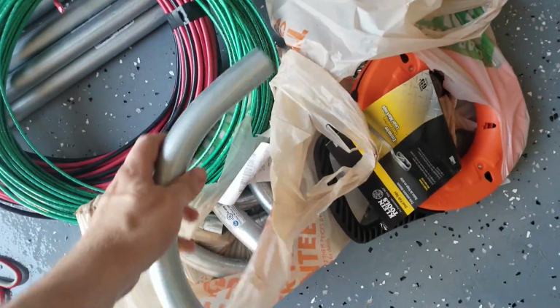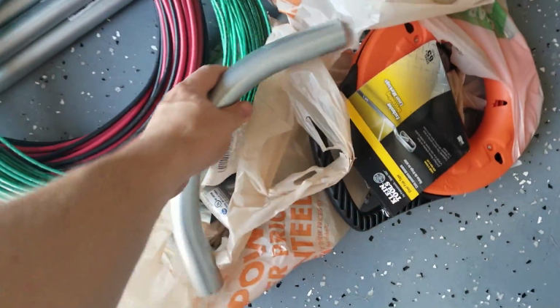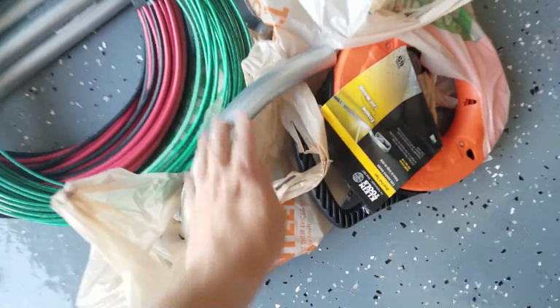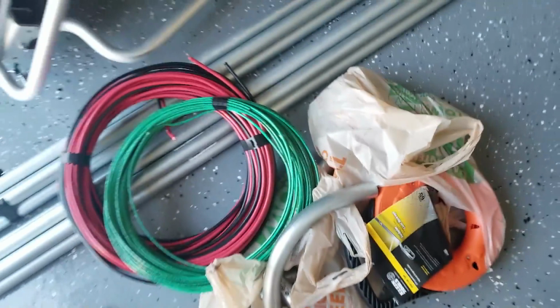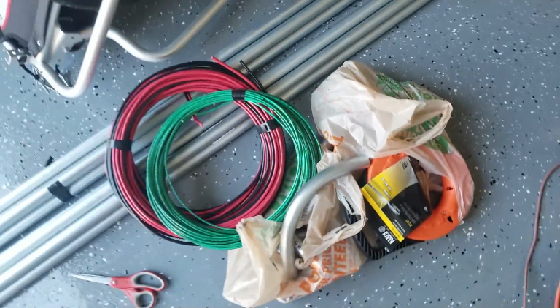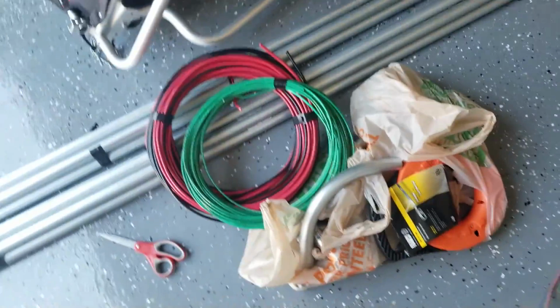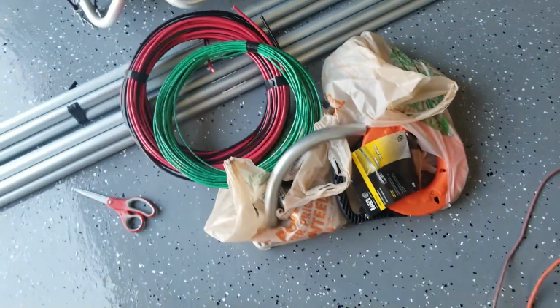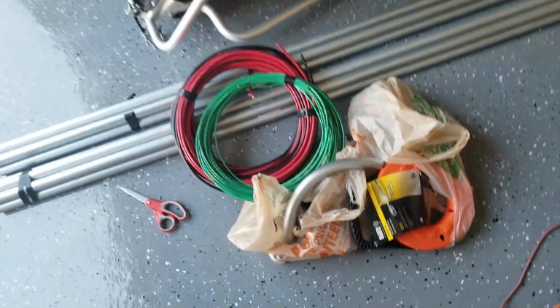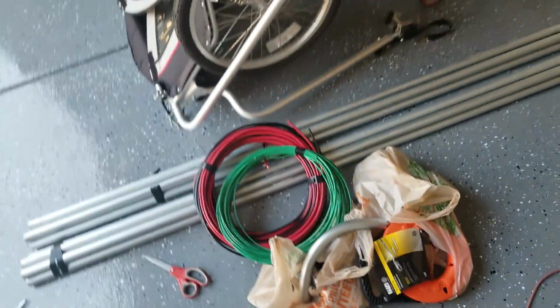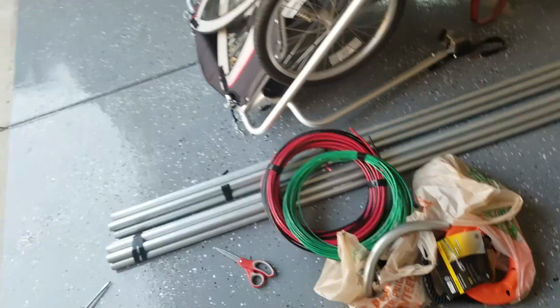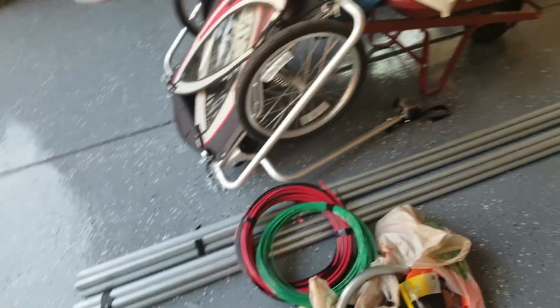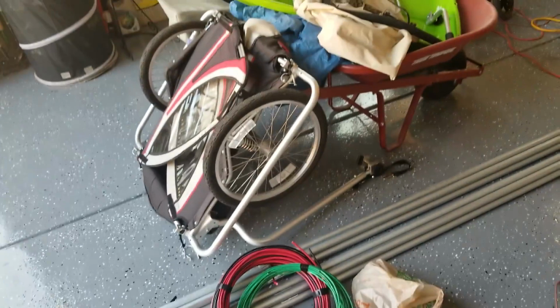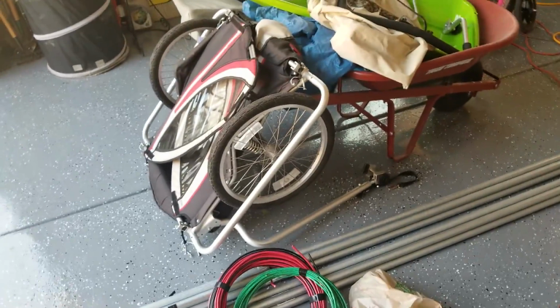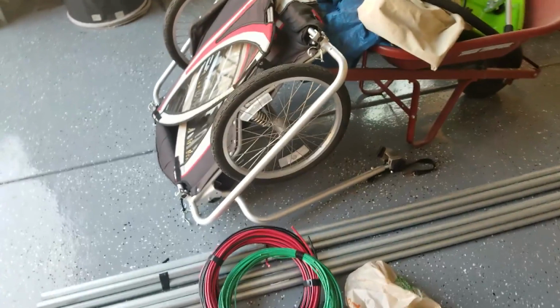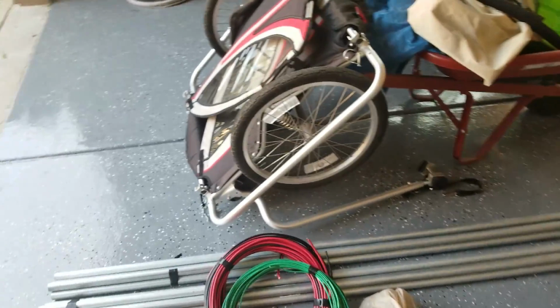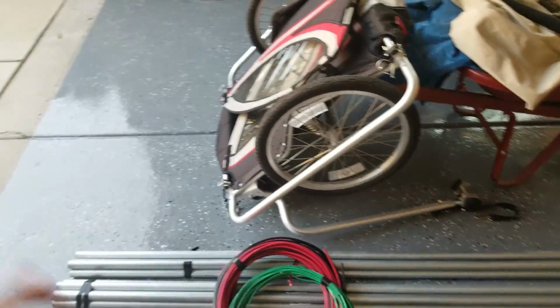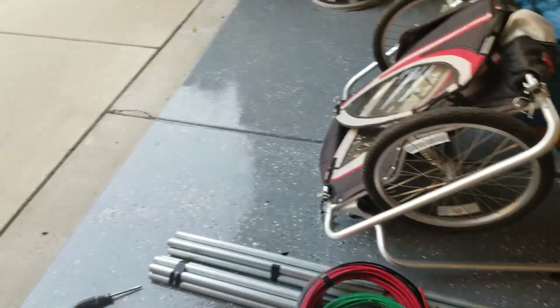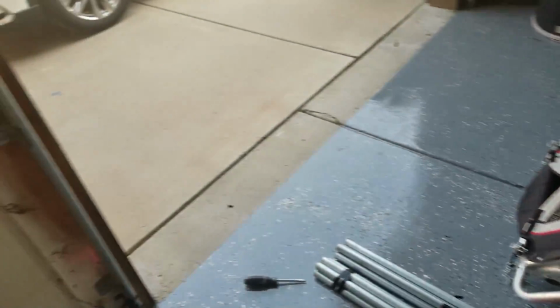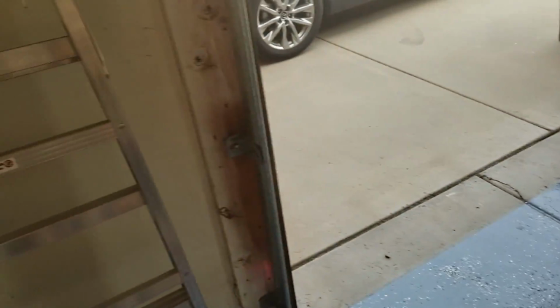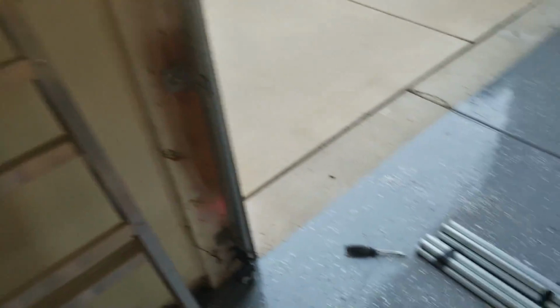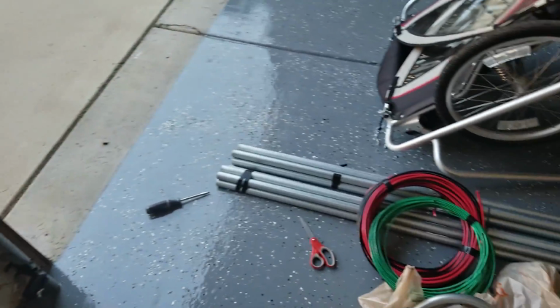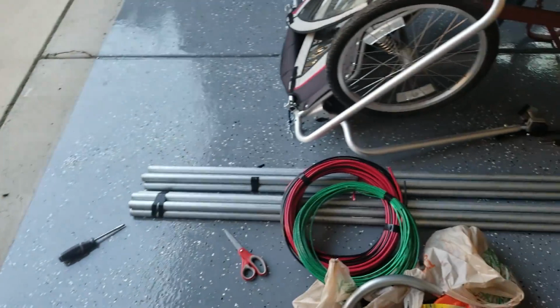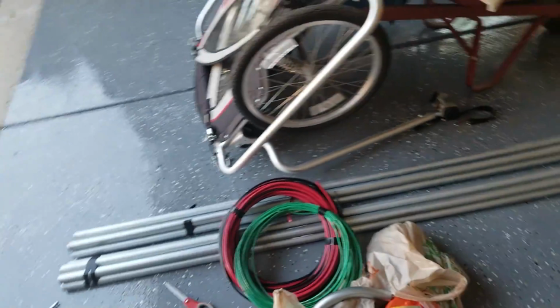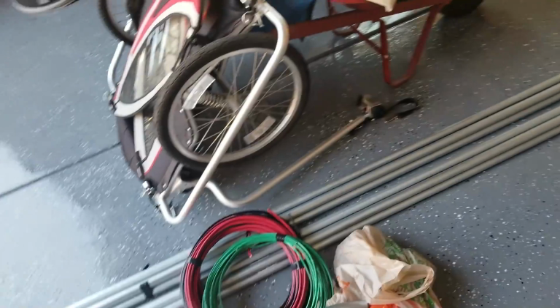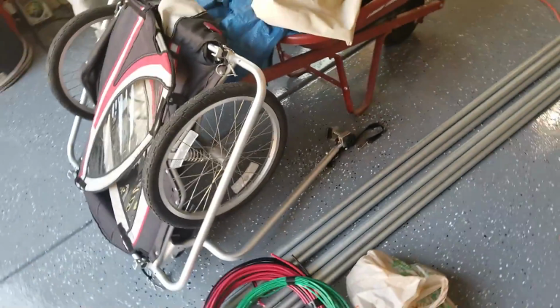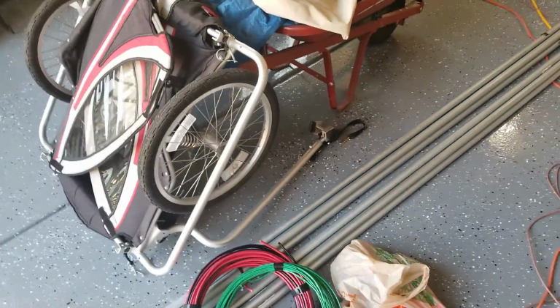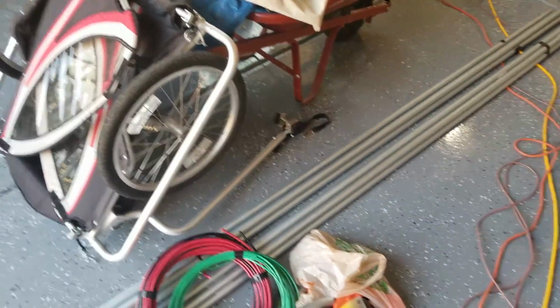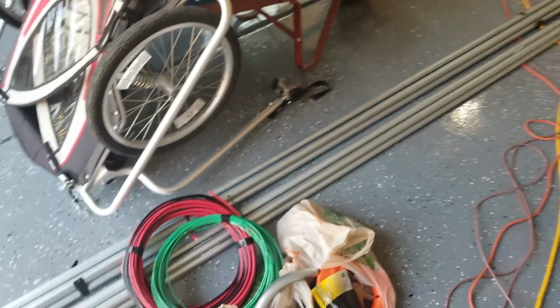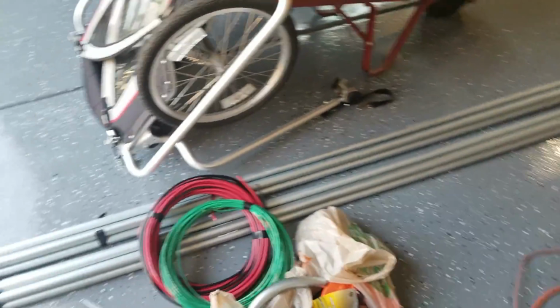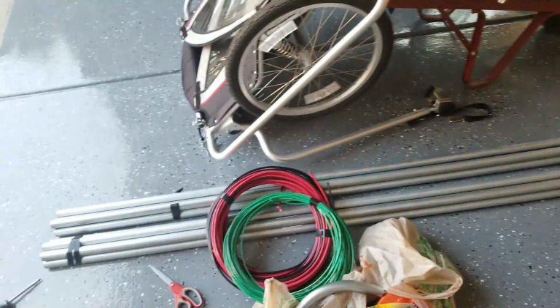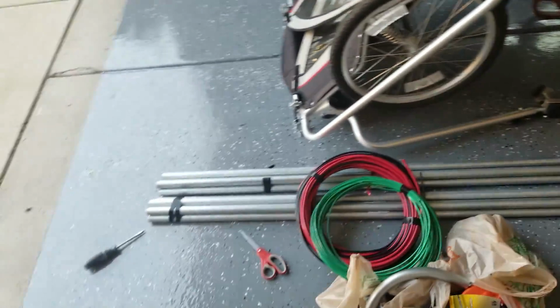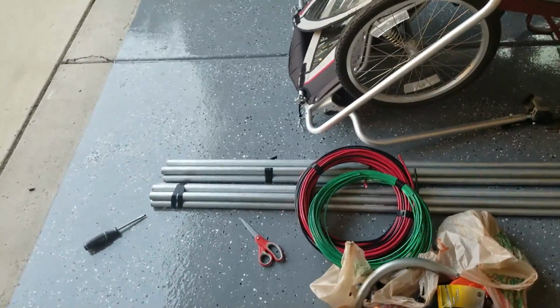I chose to do one-inch conduit because it'll be easier to route the wires, and if I ever wanted to upgrade to like a 100-amp service at some point, that could be a possibility.